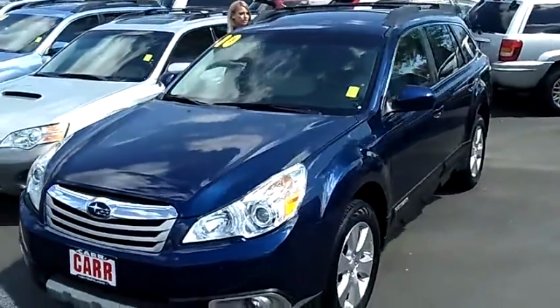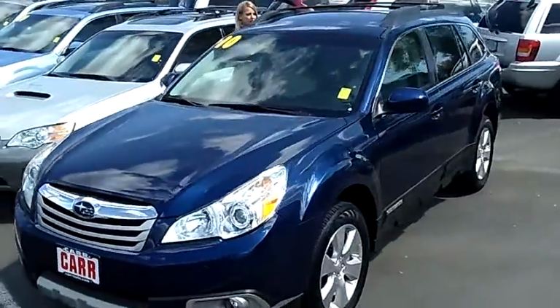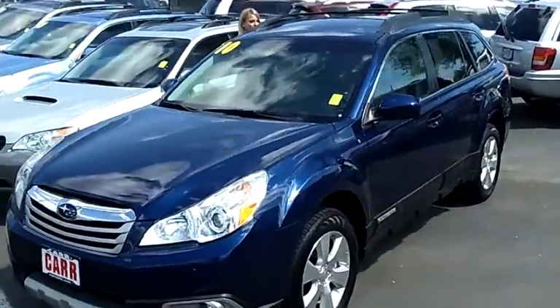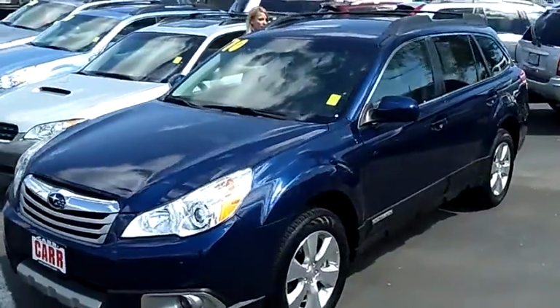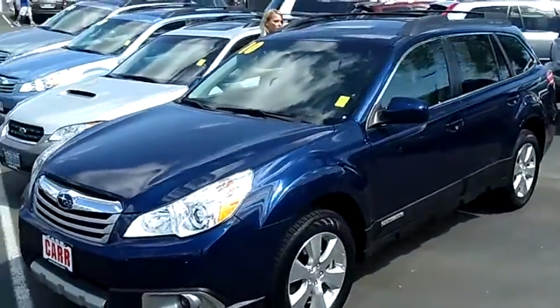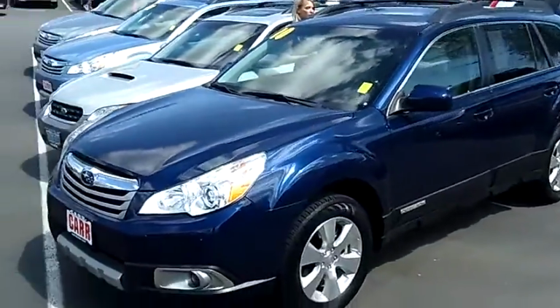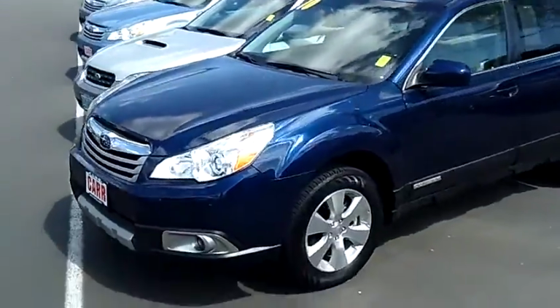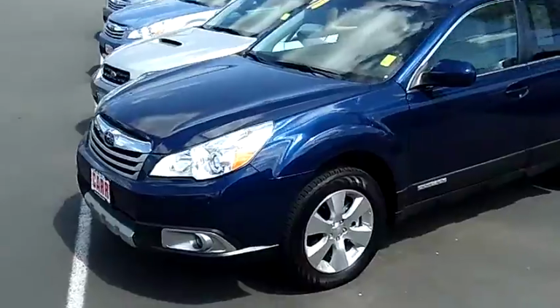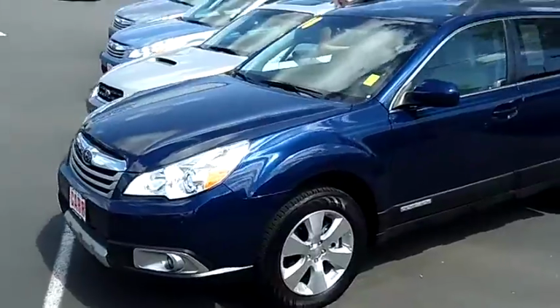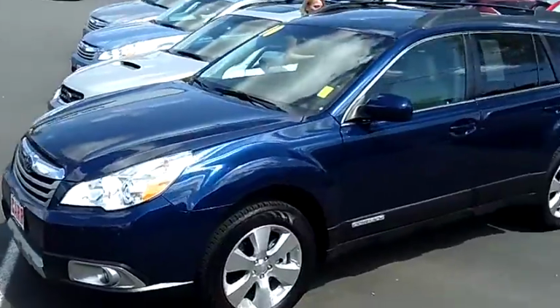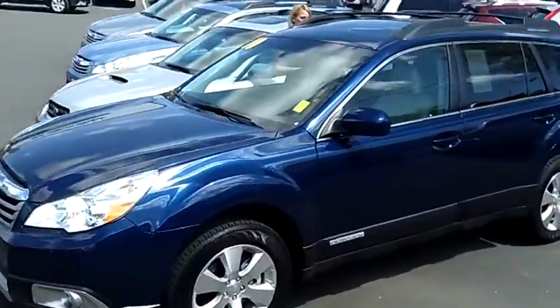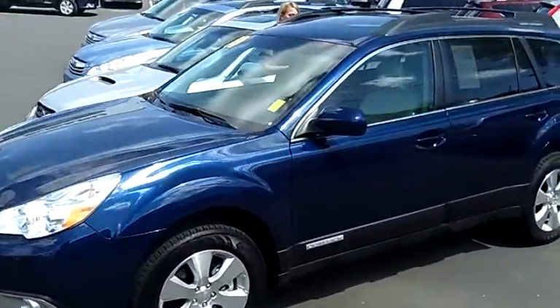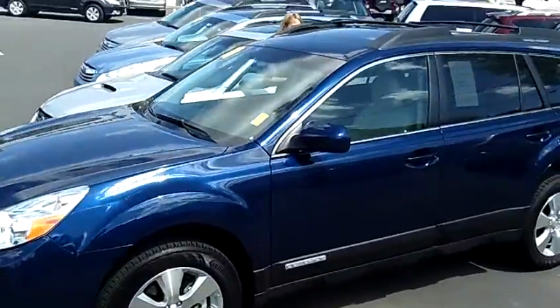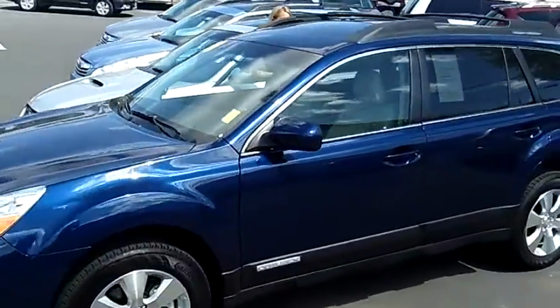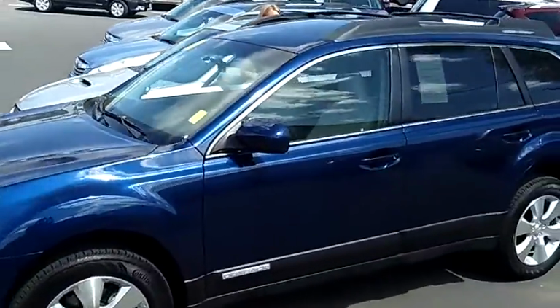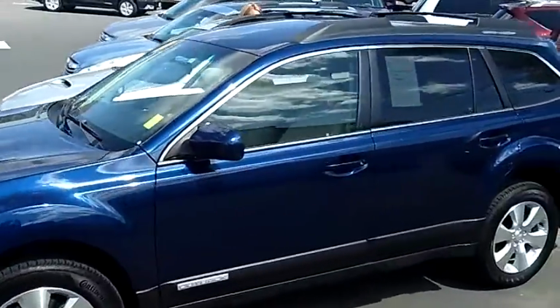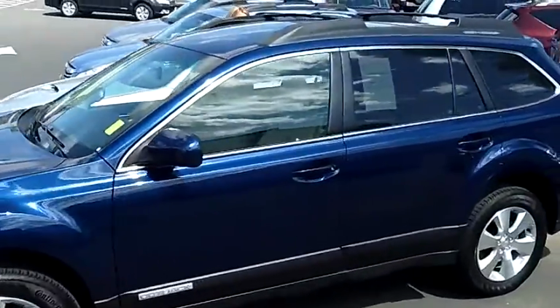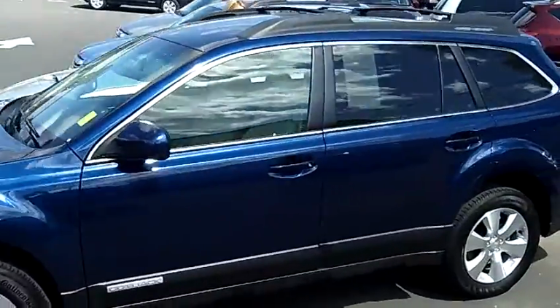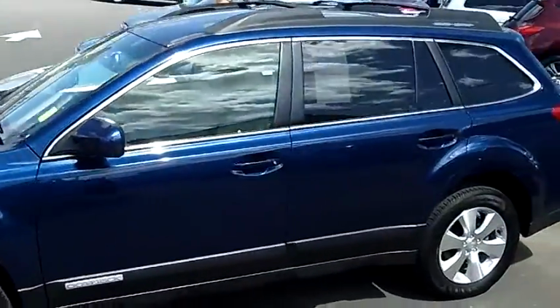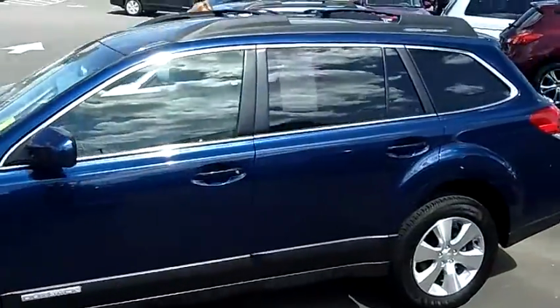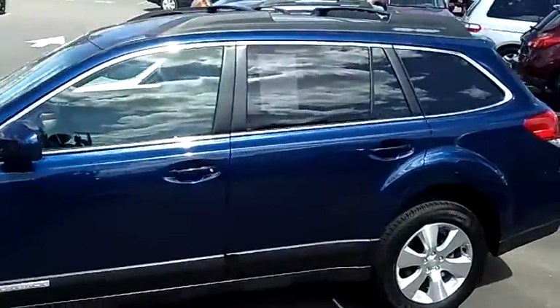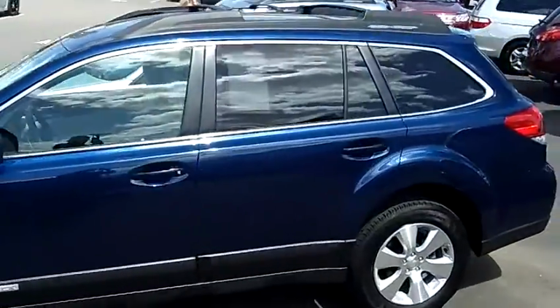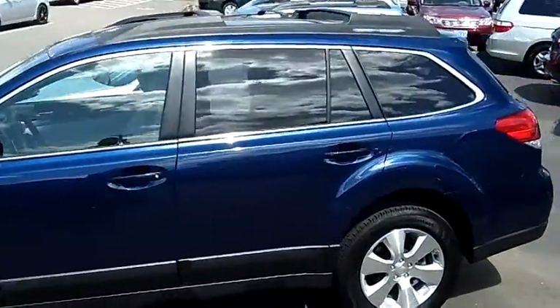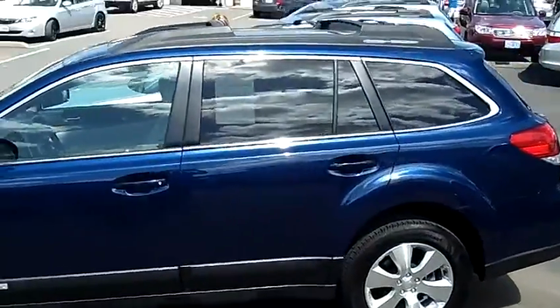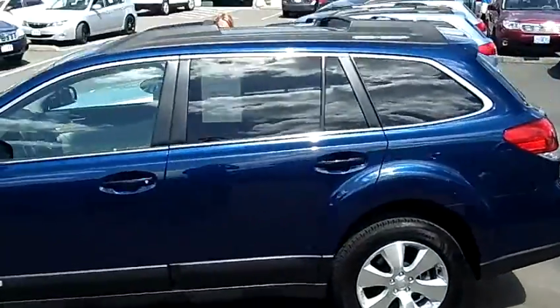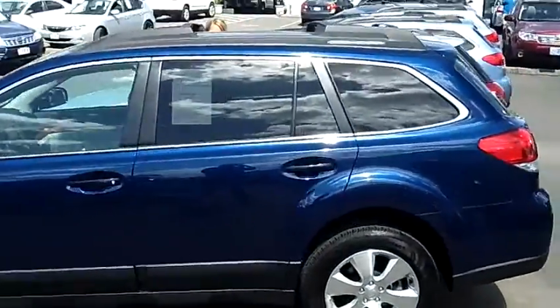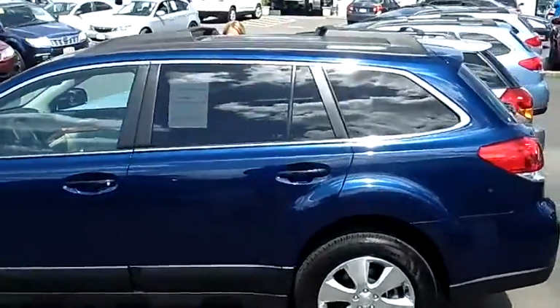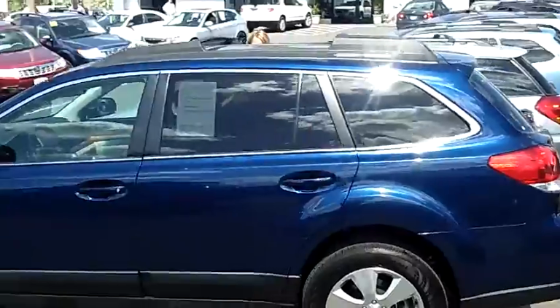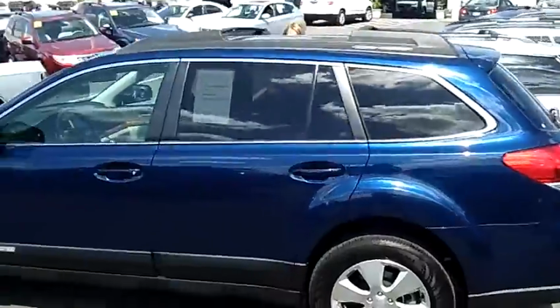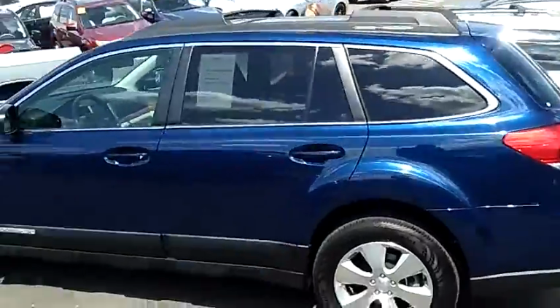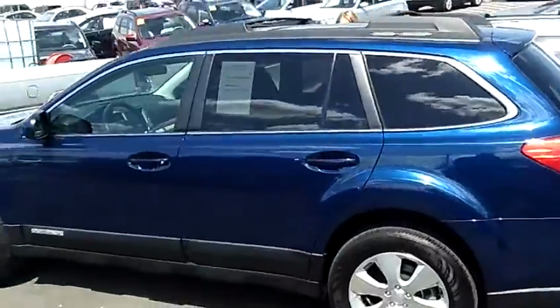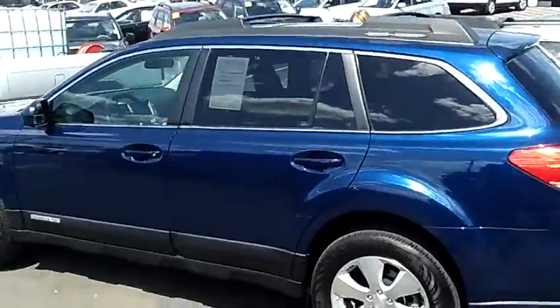The stock number for this vehicle is SP2365. This vehicle is a 6-cylinder, 3.6-liter, automatic 5-speed with overdrive.